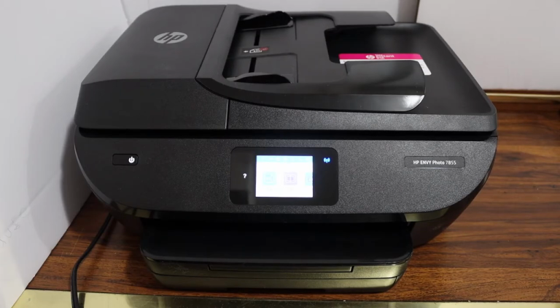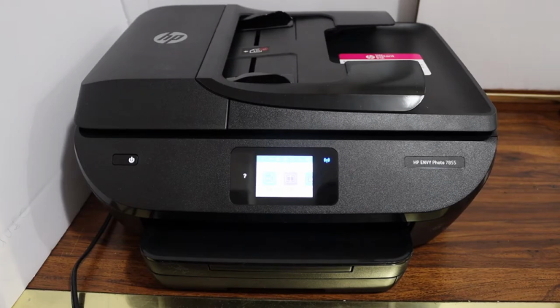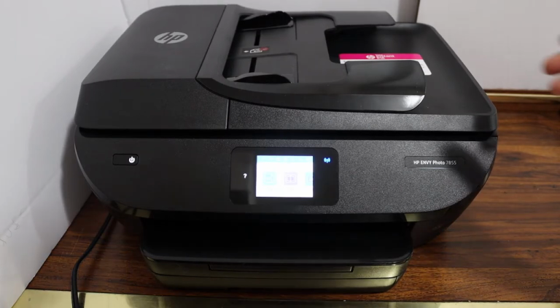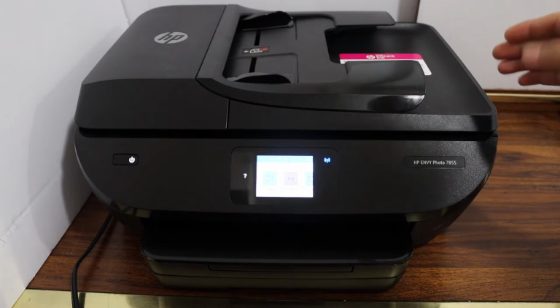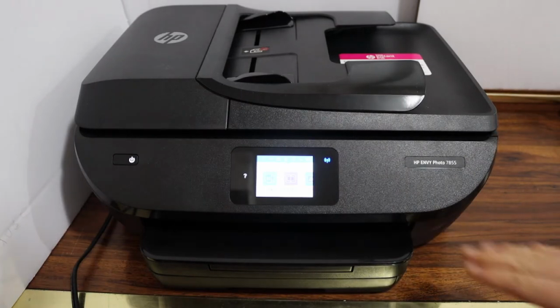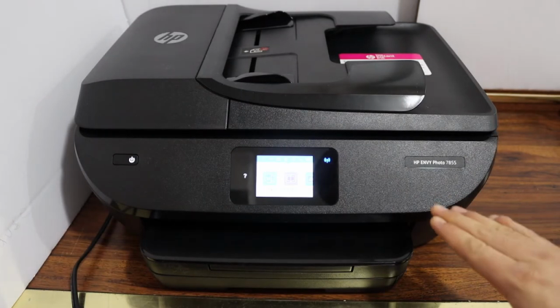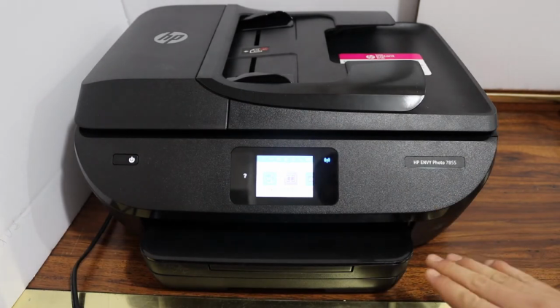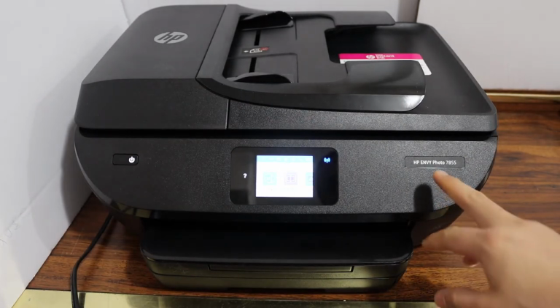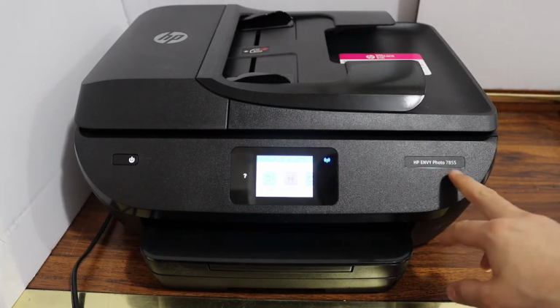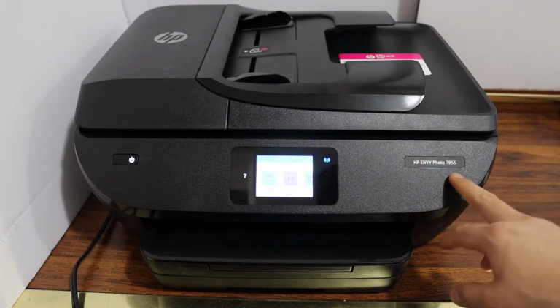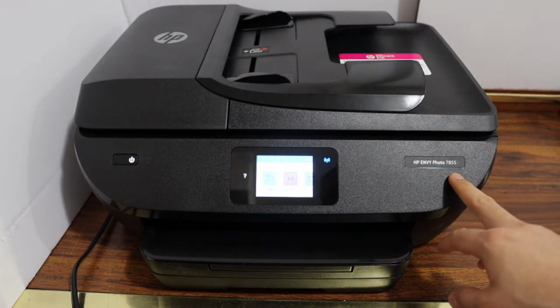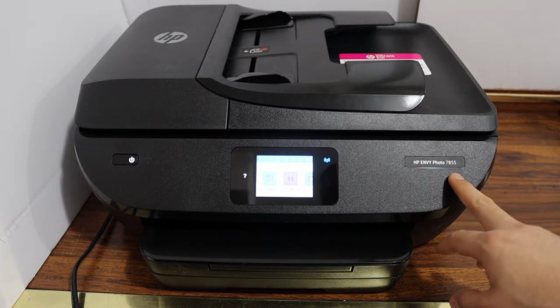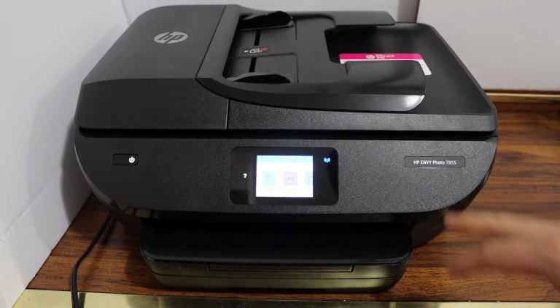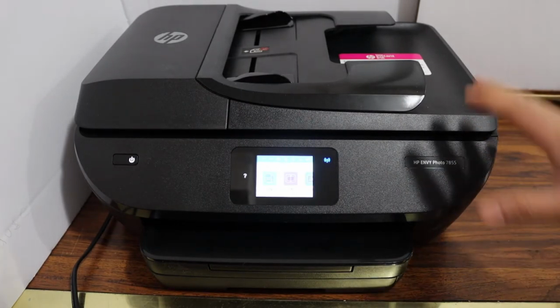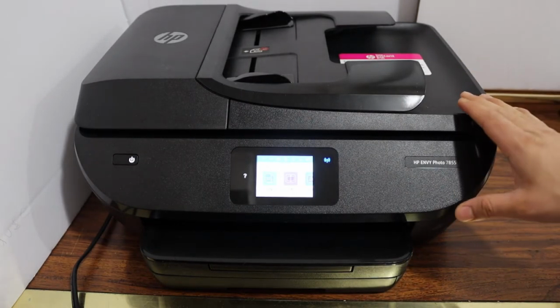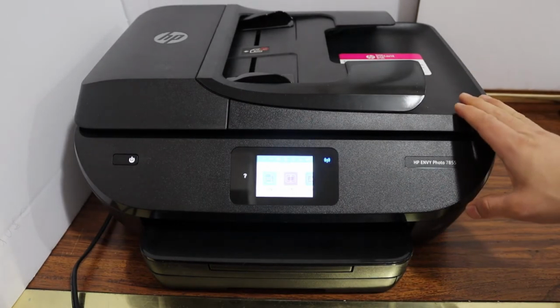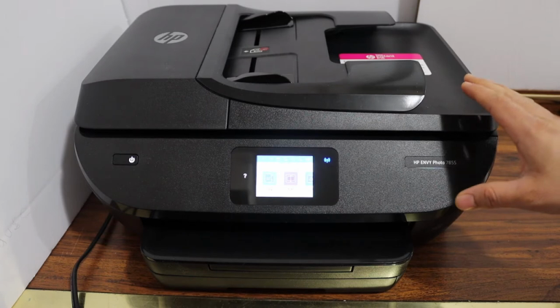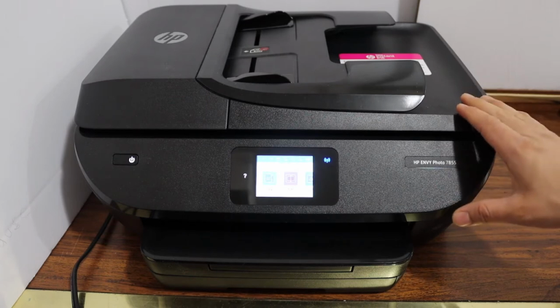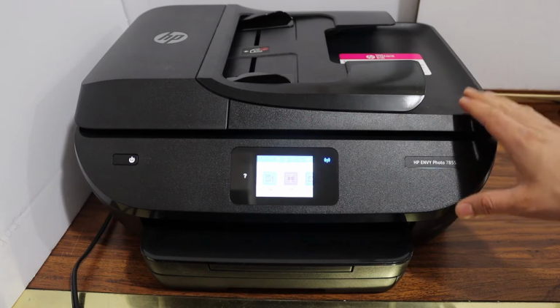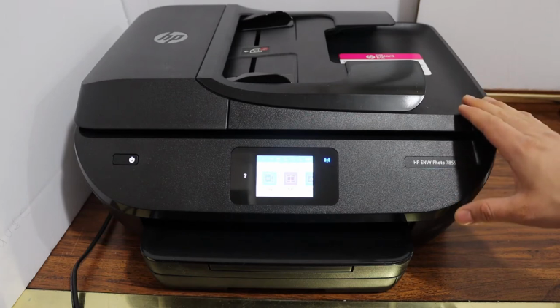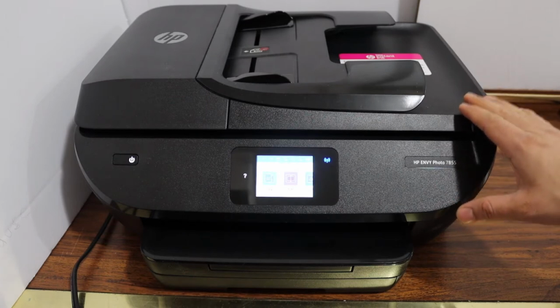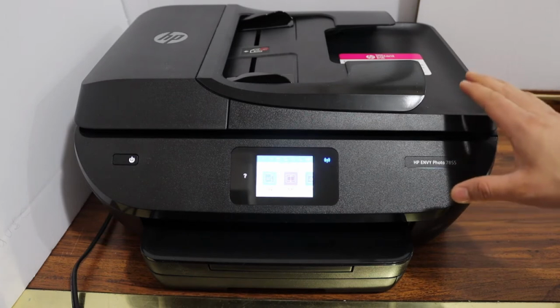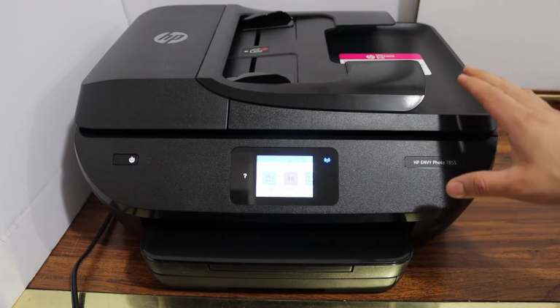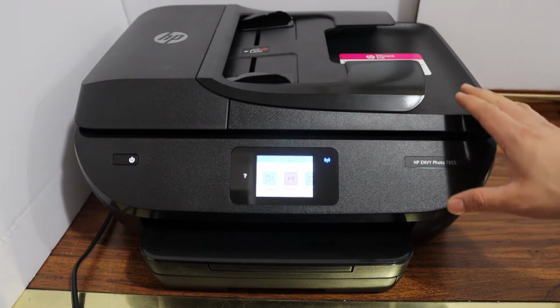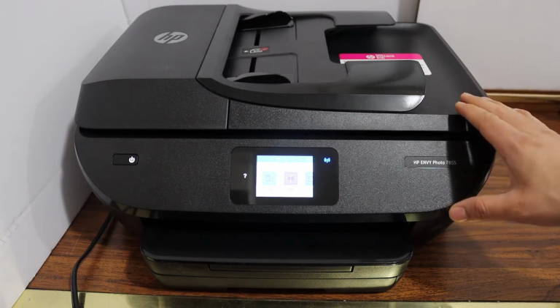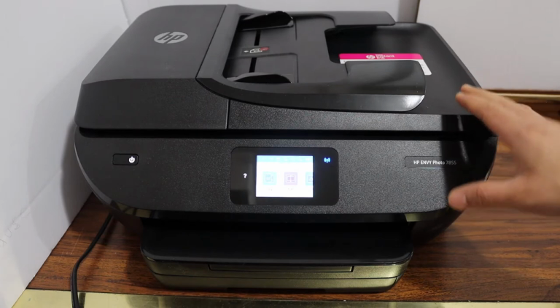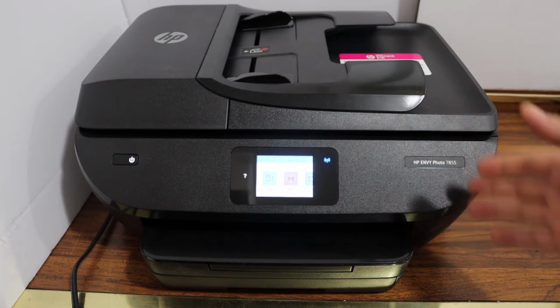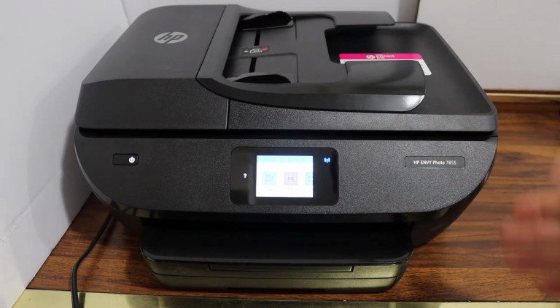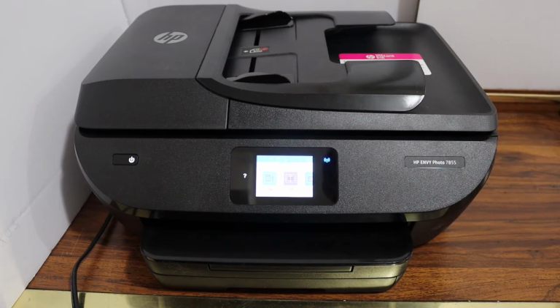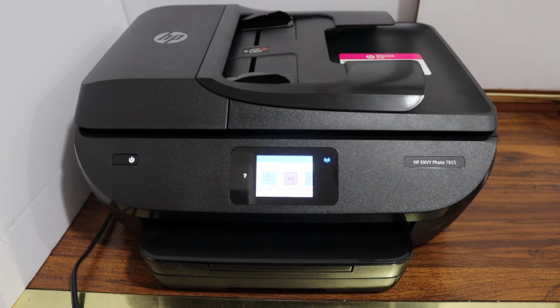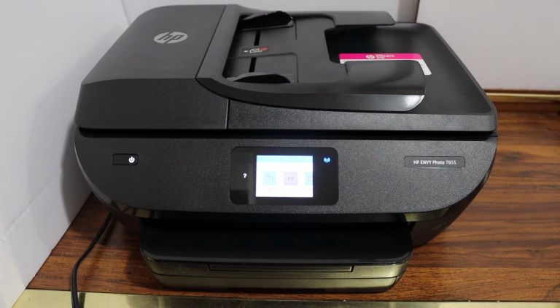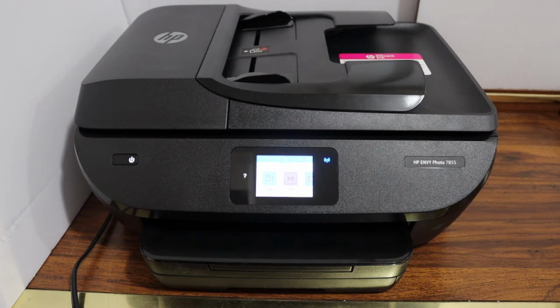Today's video is regarding the HP ENVY Photos 7855 printer. I'm going to show you how to do the wireless printing, scanning, and copy with this printer. So let's start with the scanning and printing first.